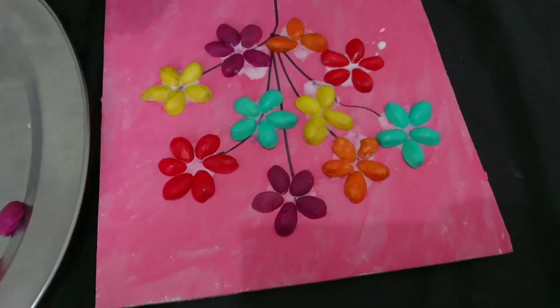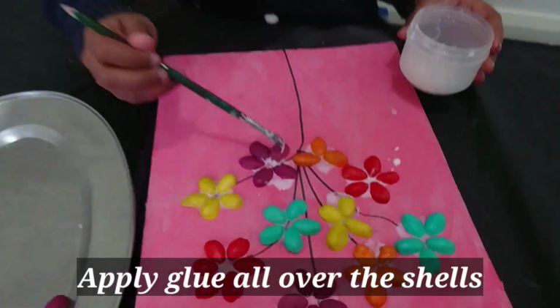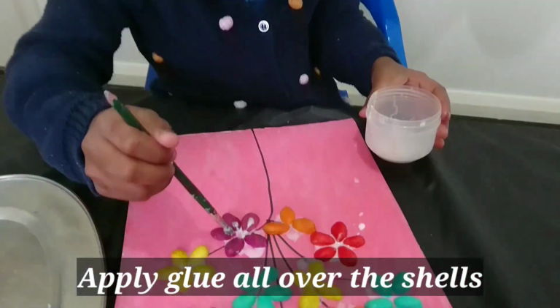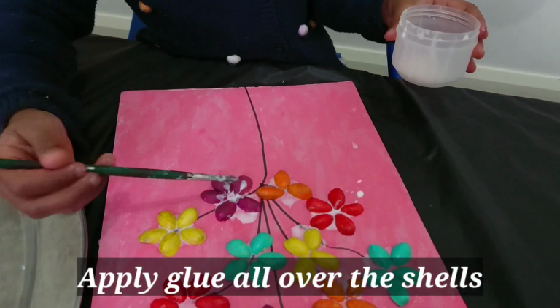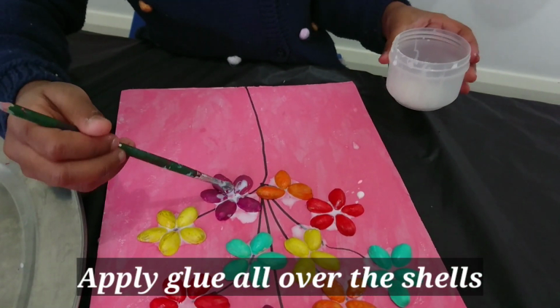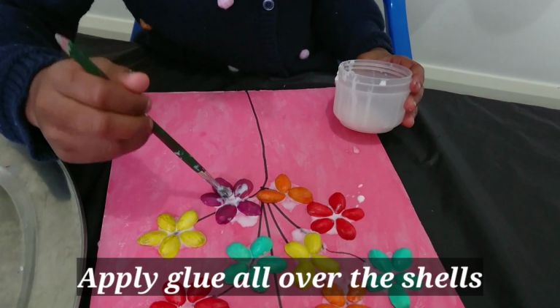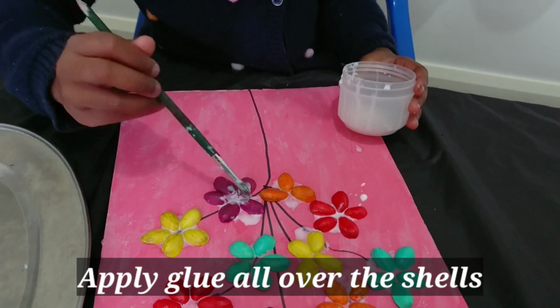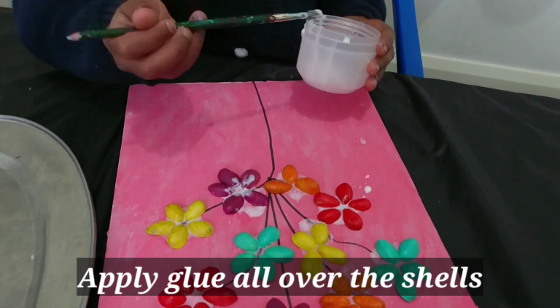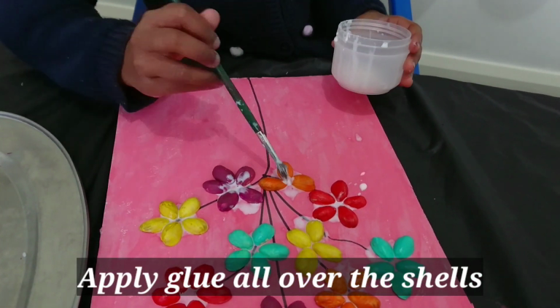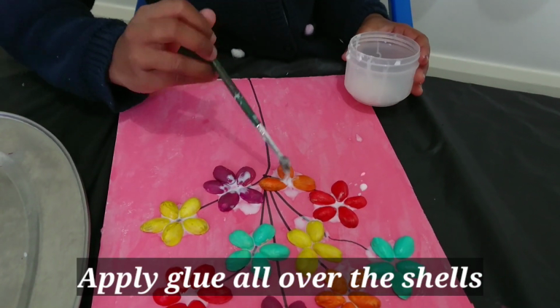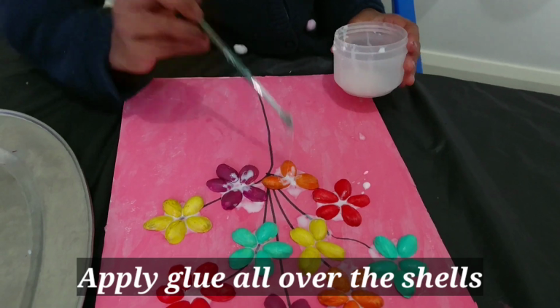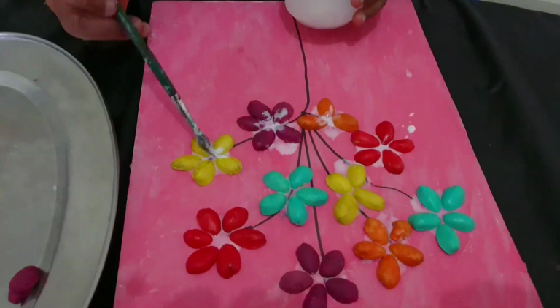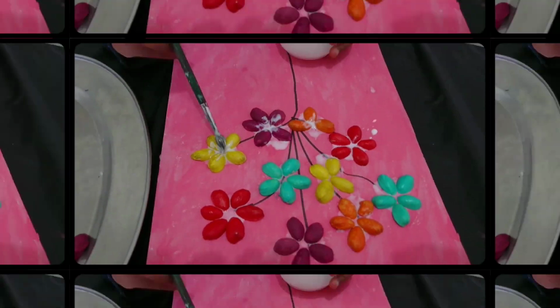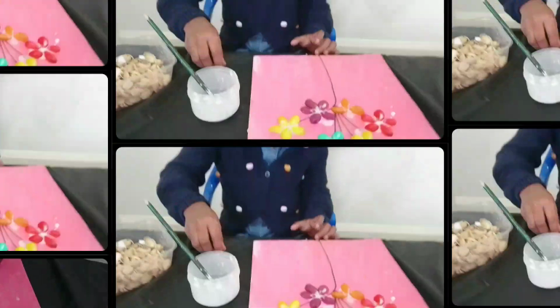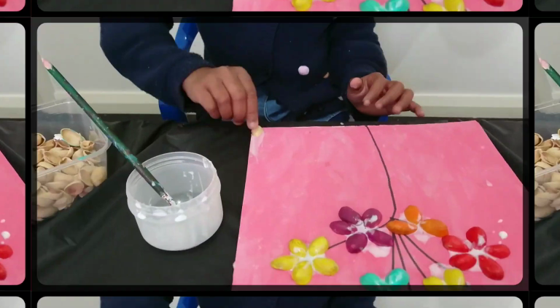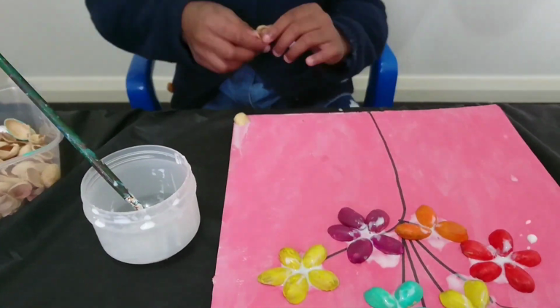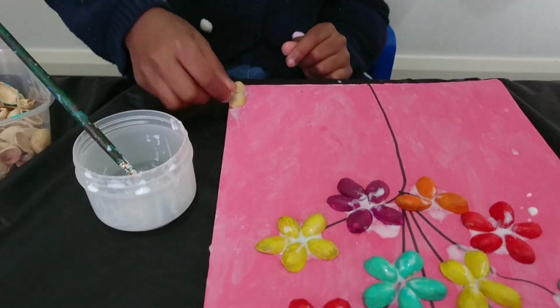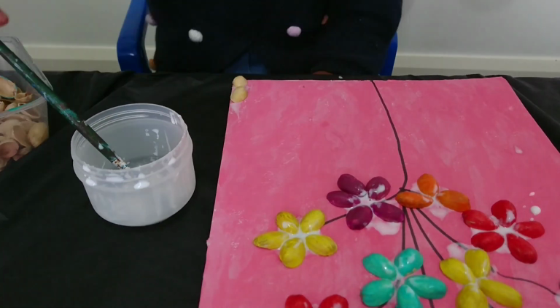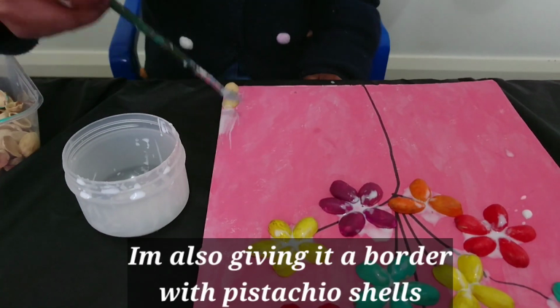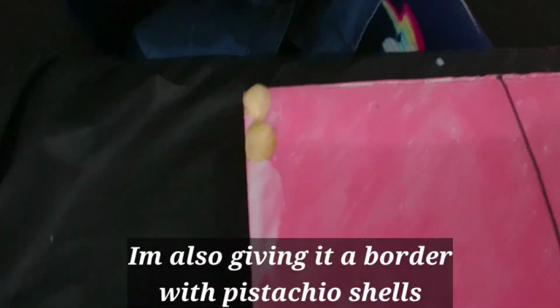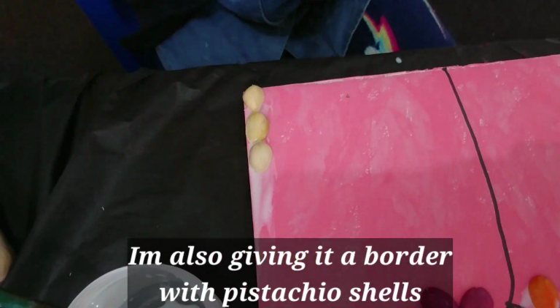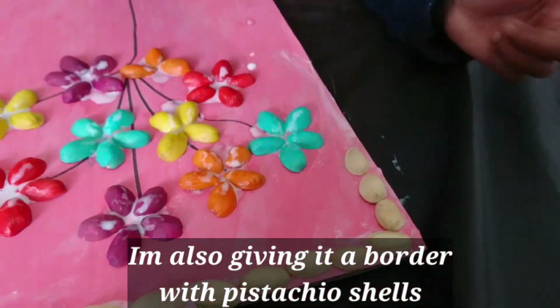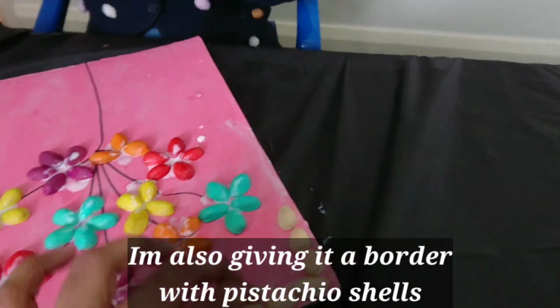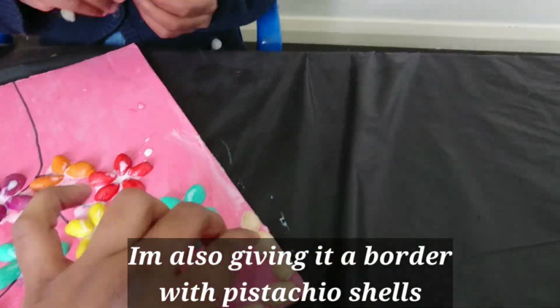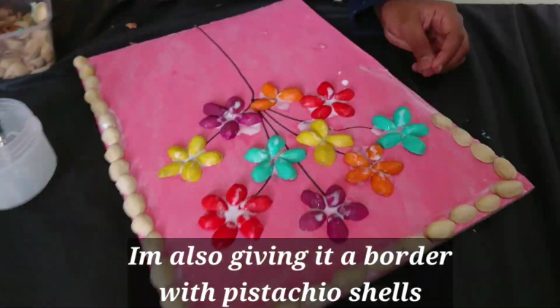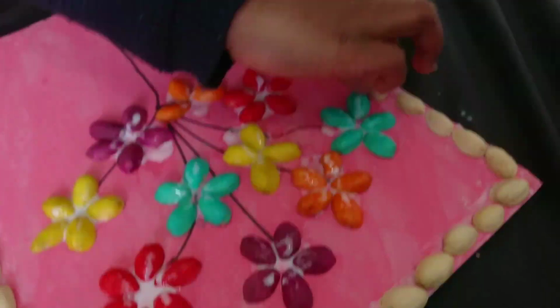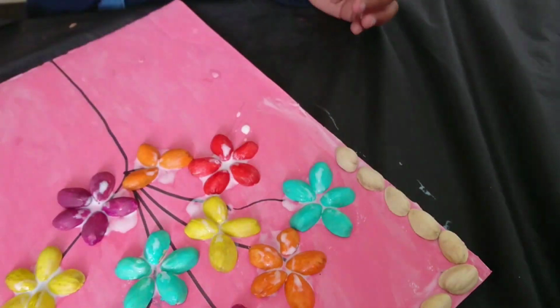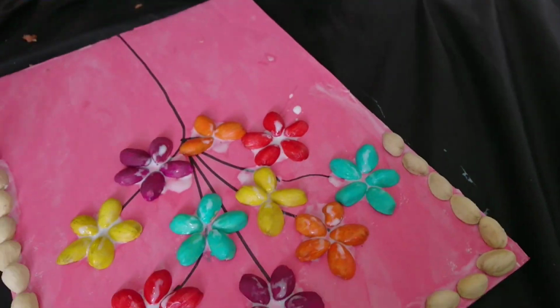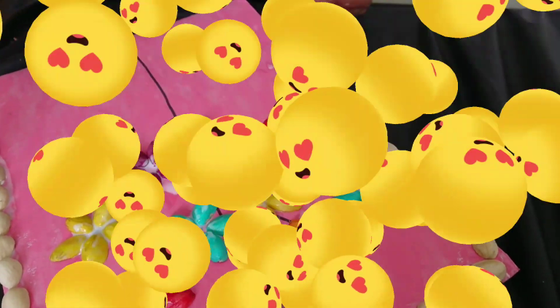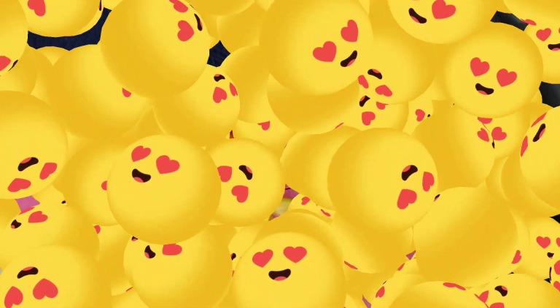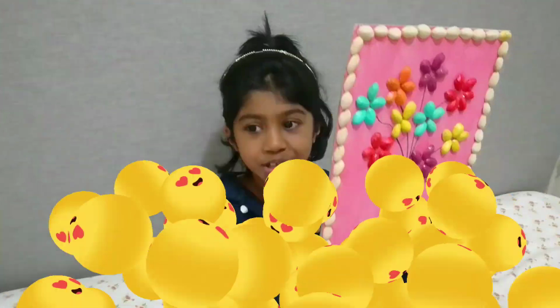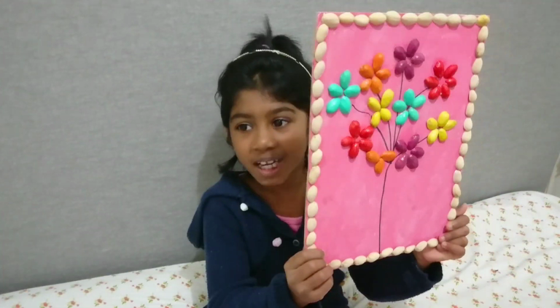Finally, I'm applying glue all over the cells. I'm also giving it a border with pistachio cells. The picture is dry.